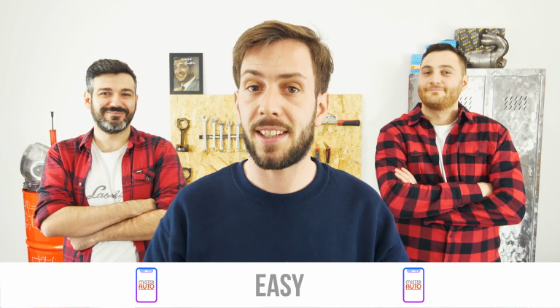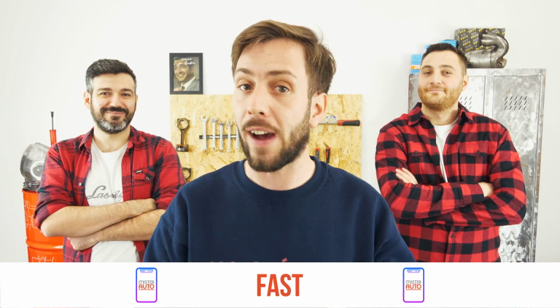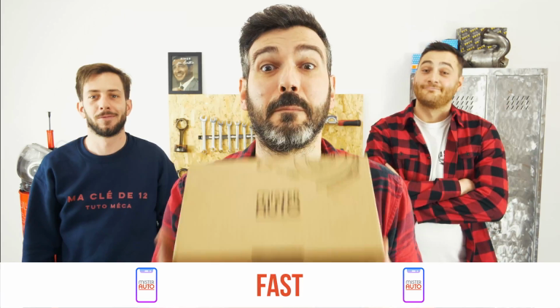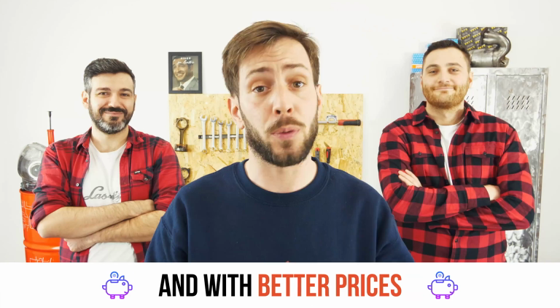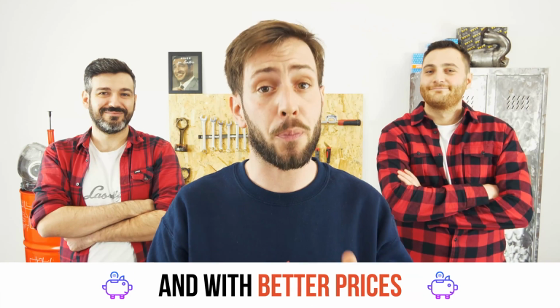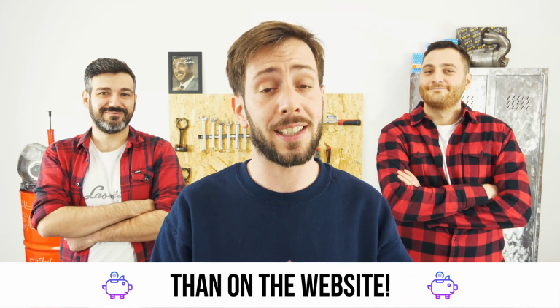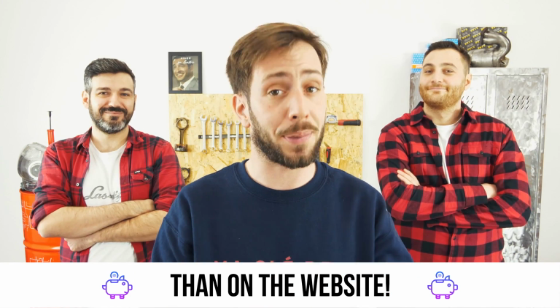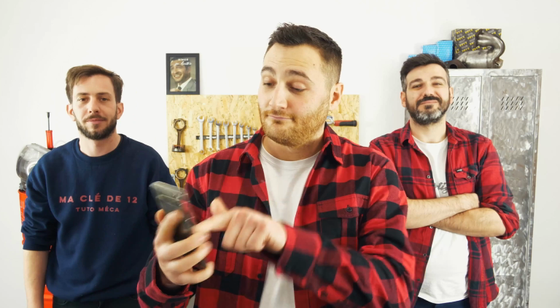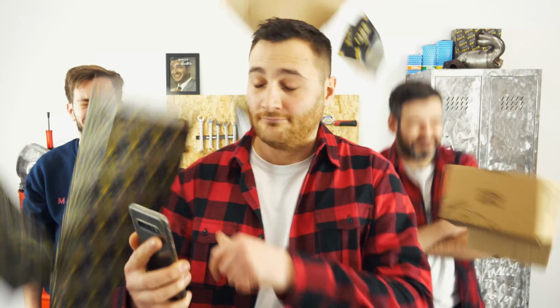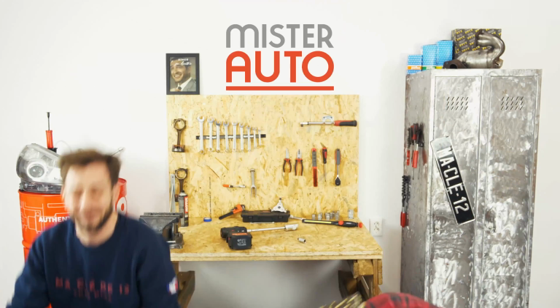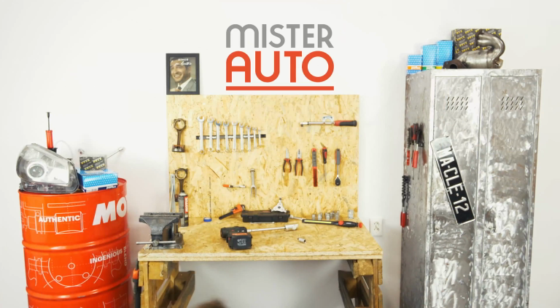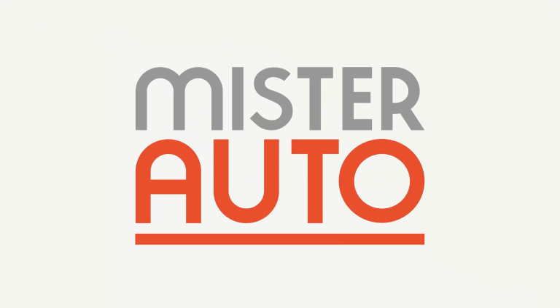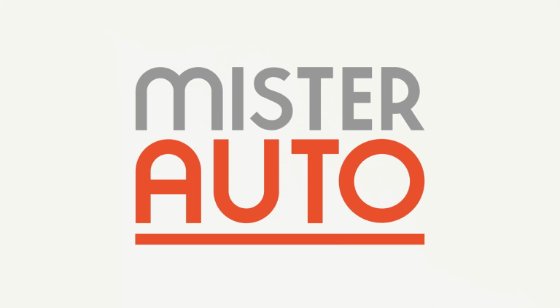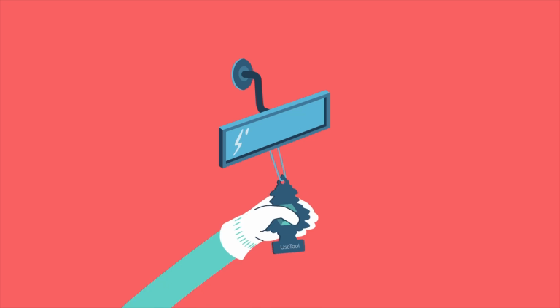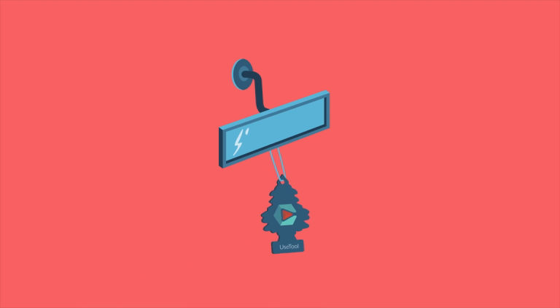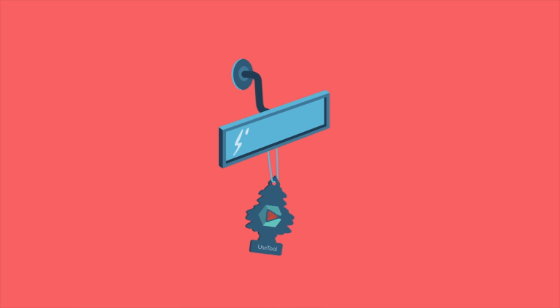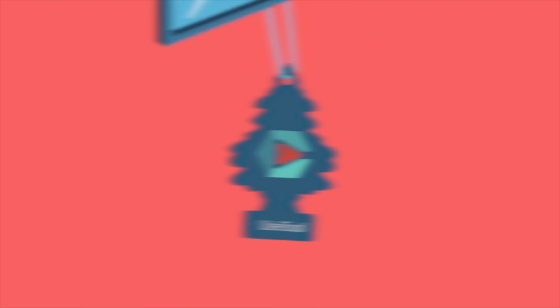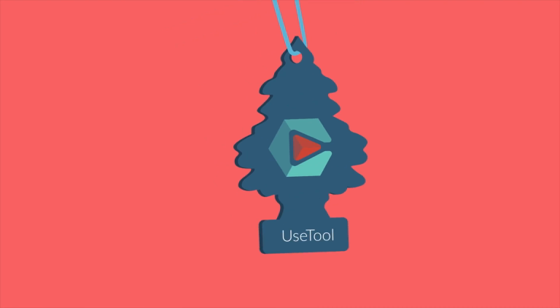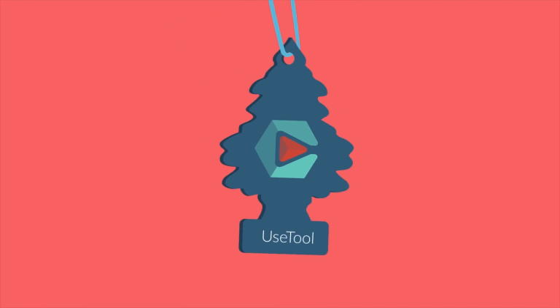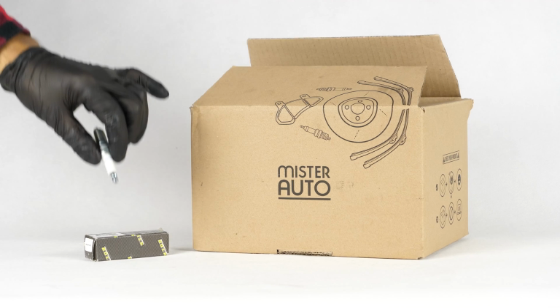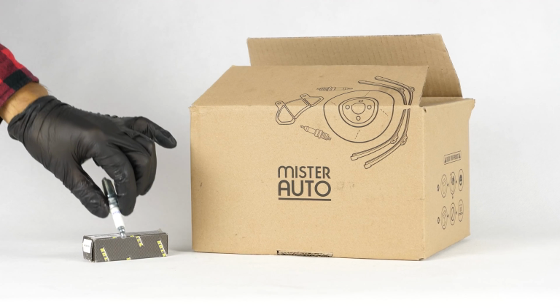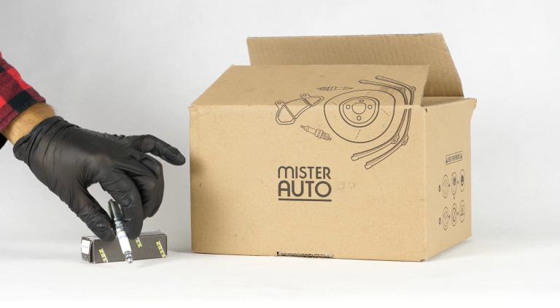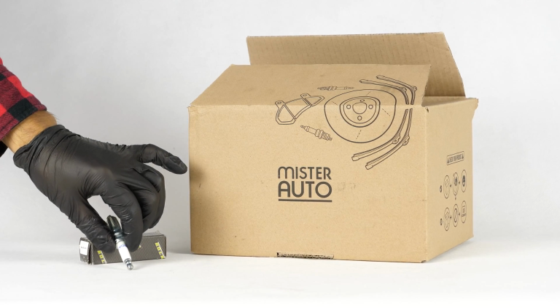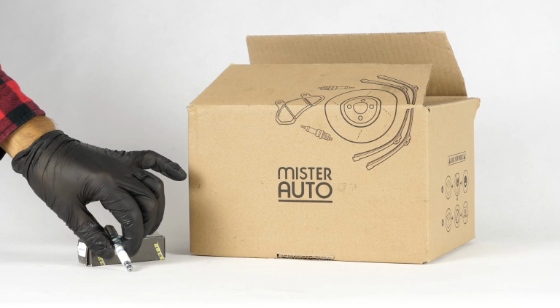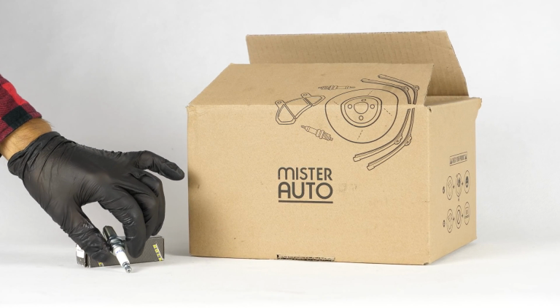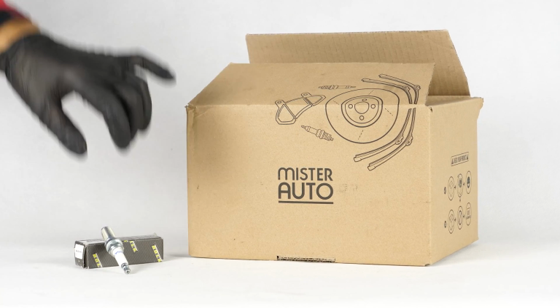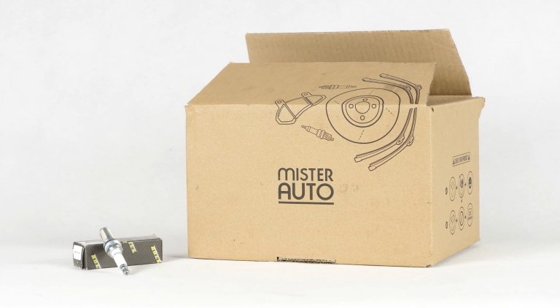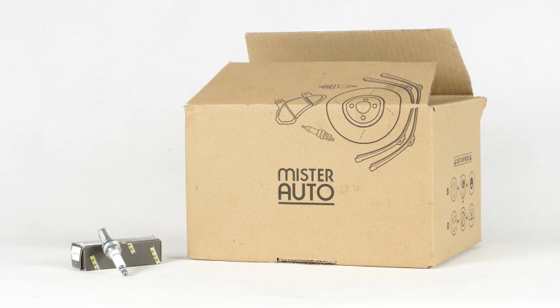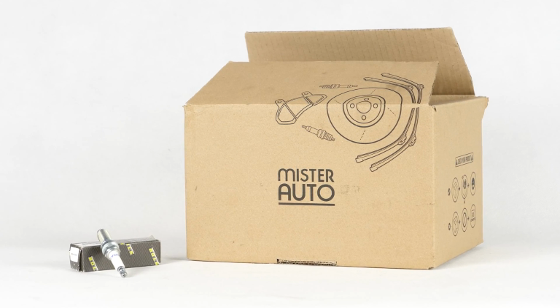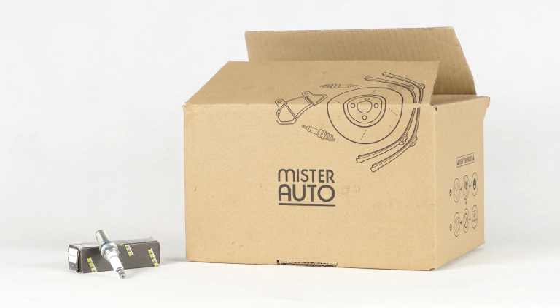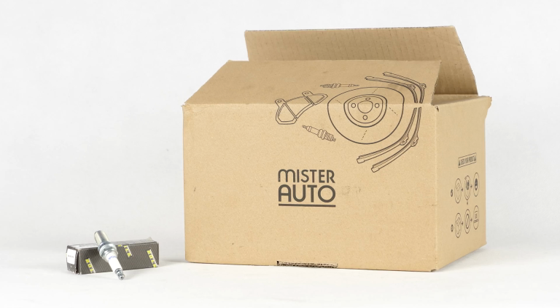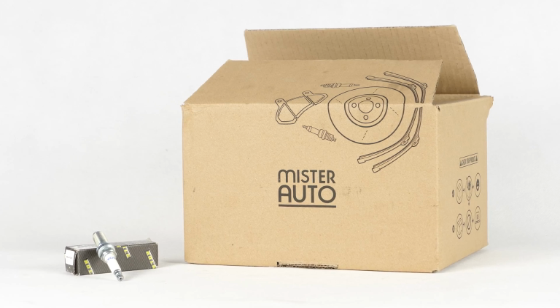Easy, fast and with better prices than on the website. You will find the bulk spark plugs used in the video exclusively on the Mr. Auto website and through the link in the description.